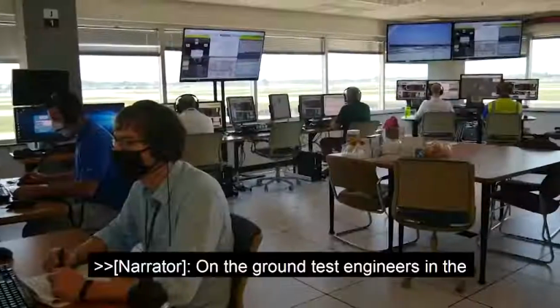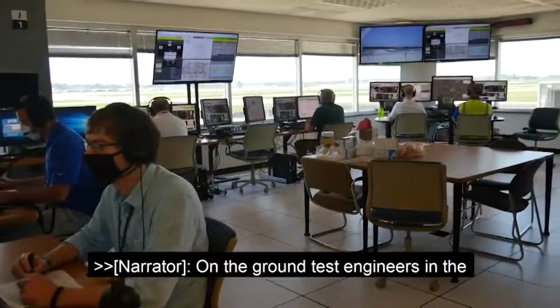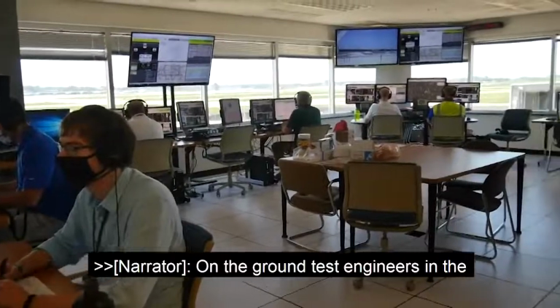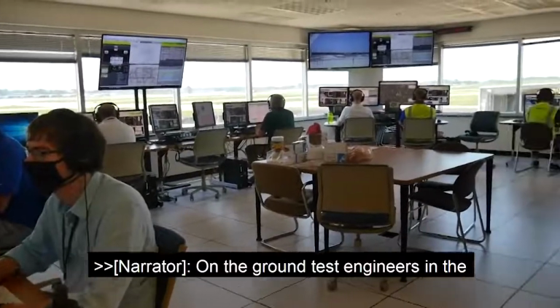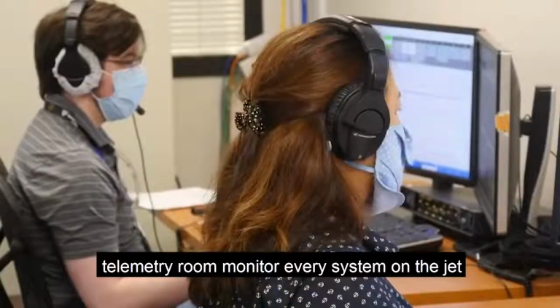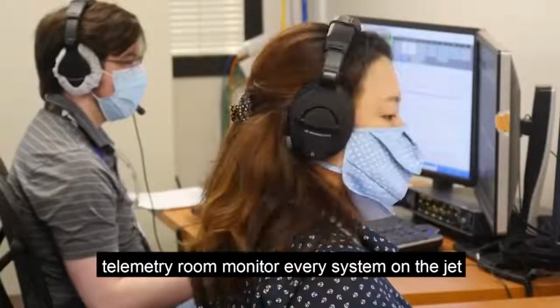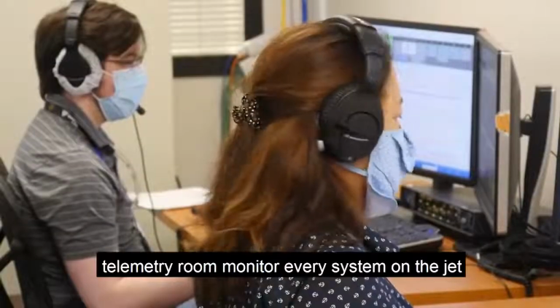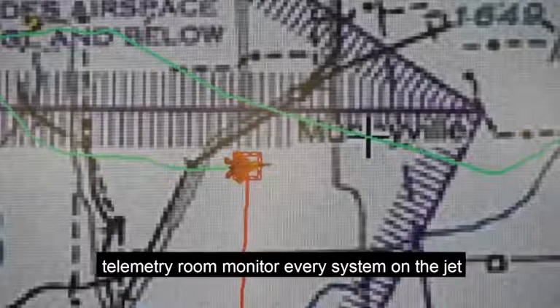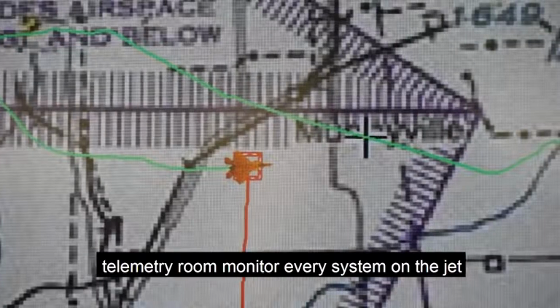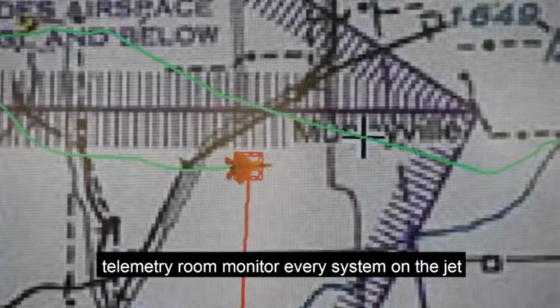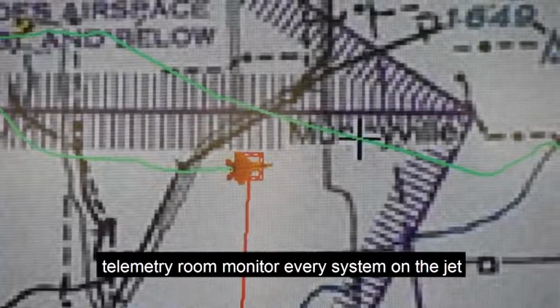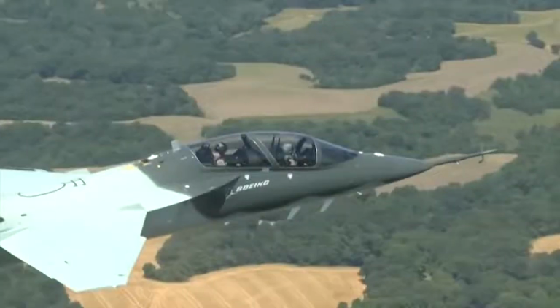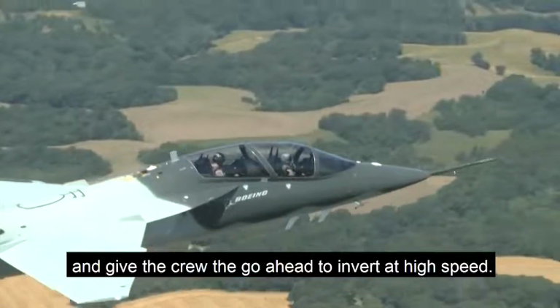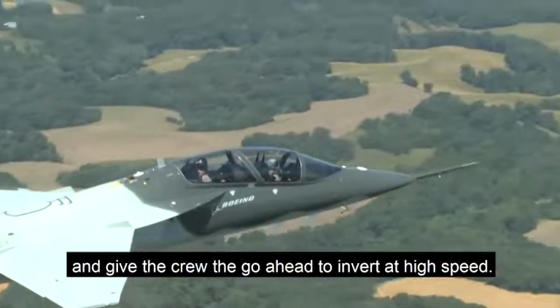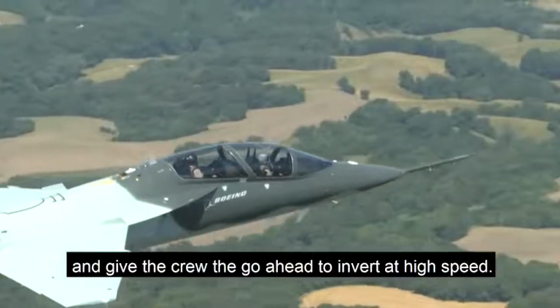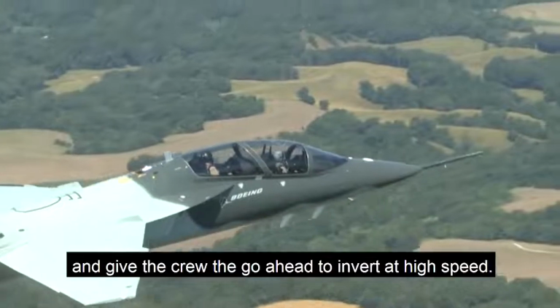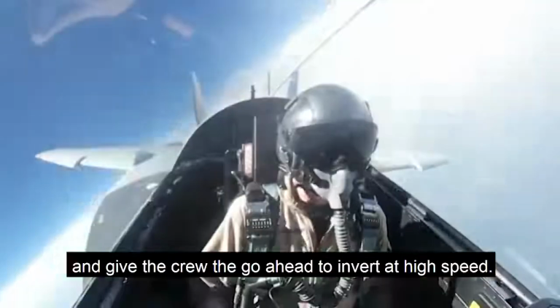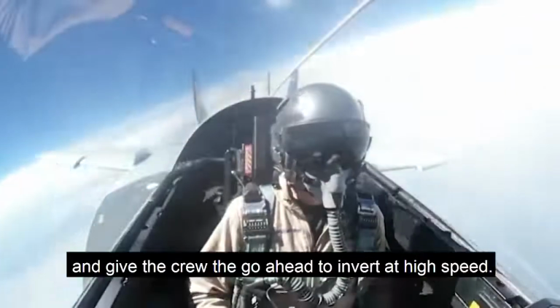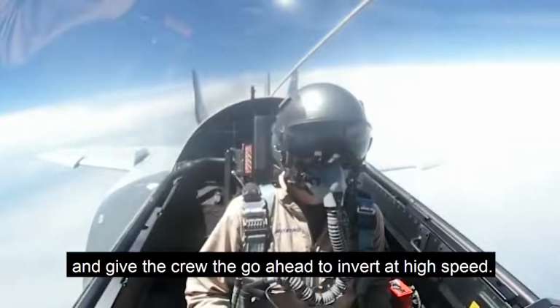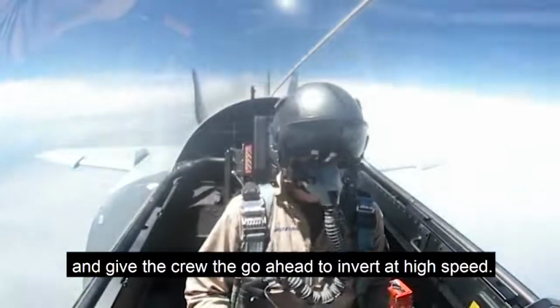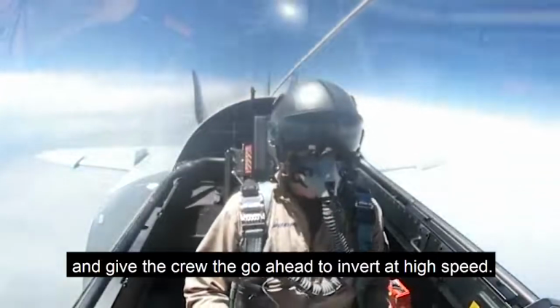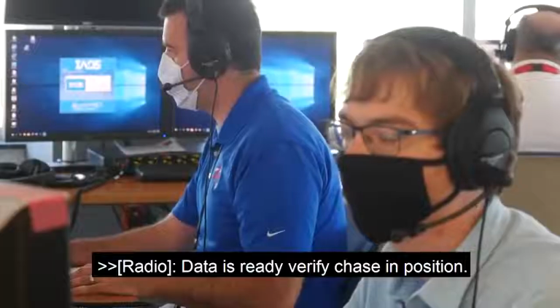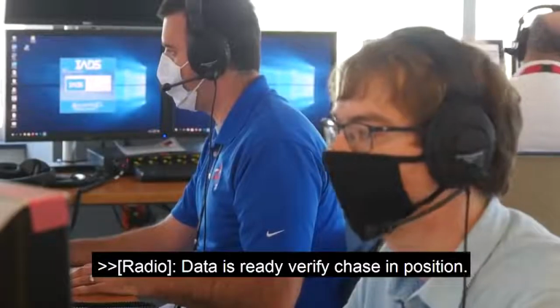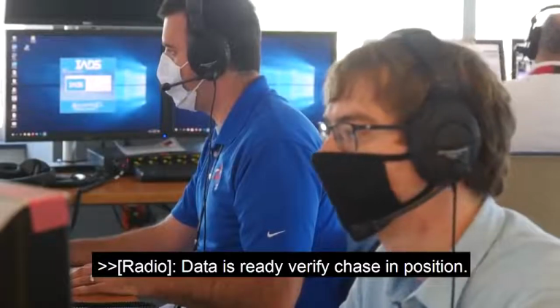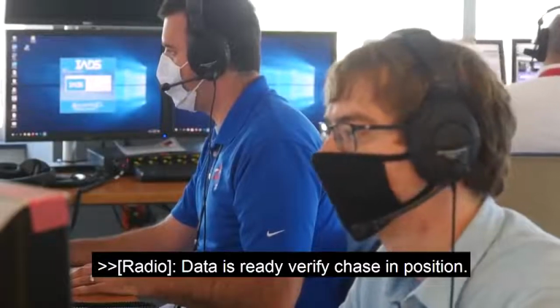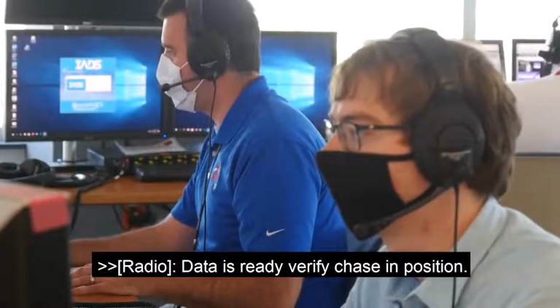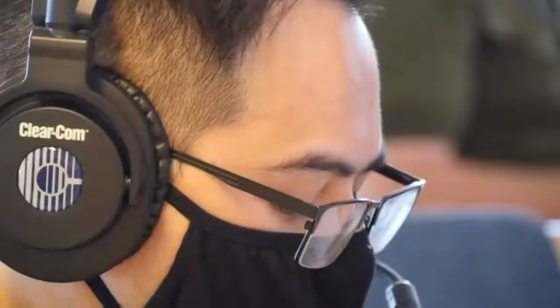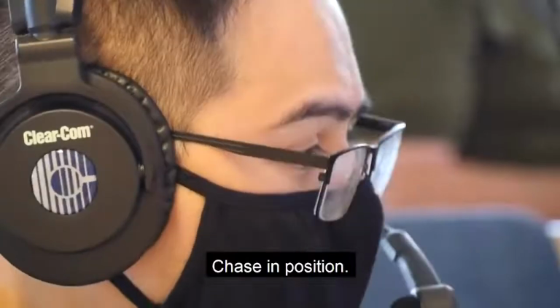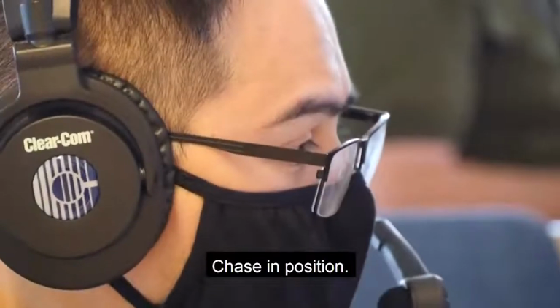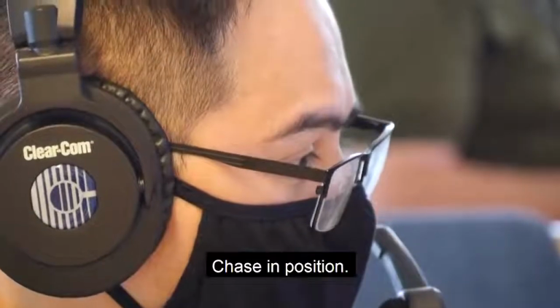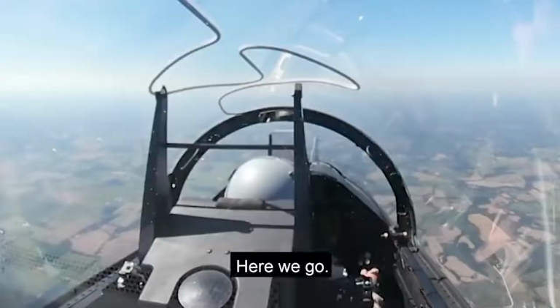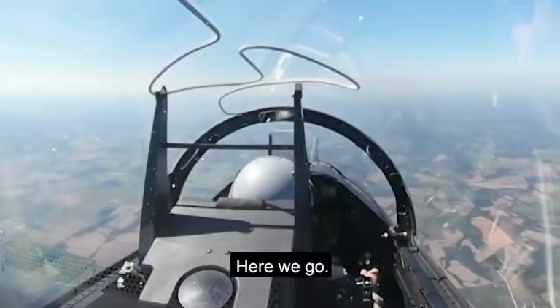On the ground, test engineers in the telemetry room monitor every system on the jet and give the crew the go-ahead to invert at high speed. Data's ready, verify chase in position. Chase in position, so here we go.